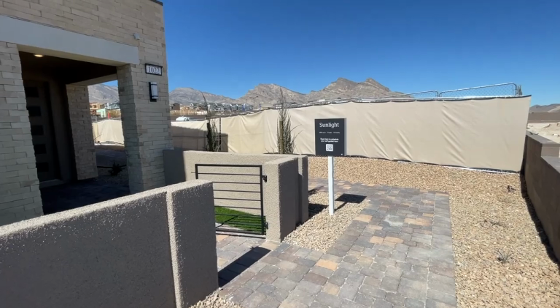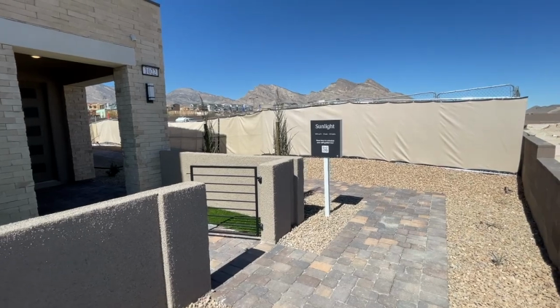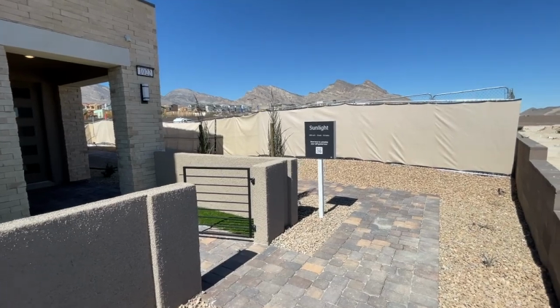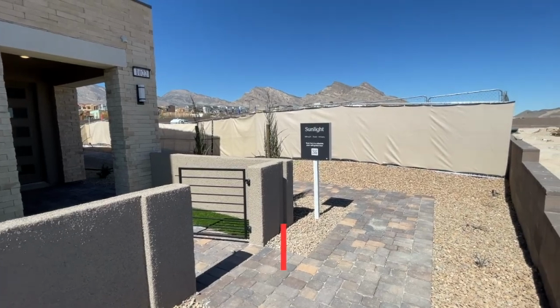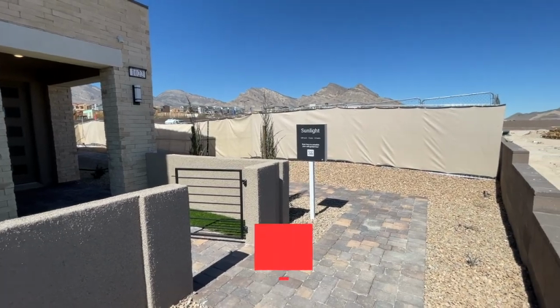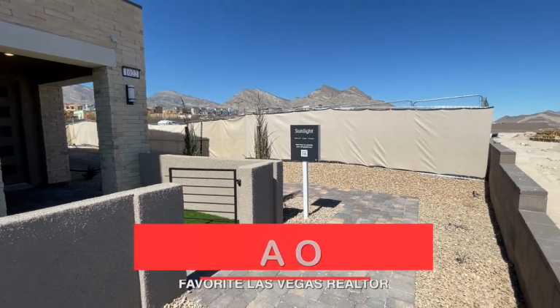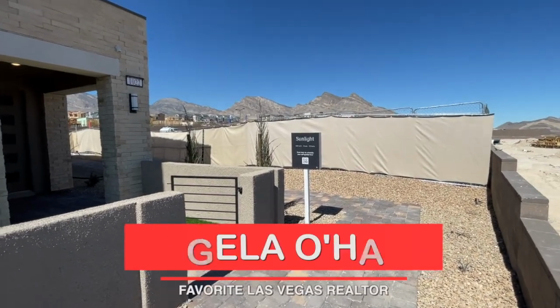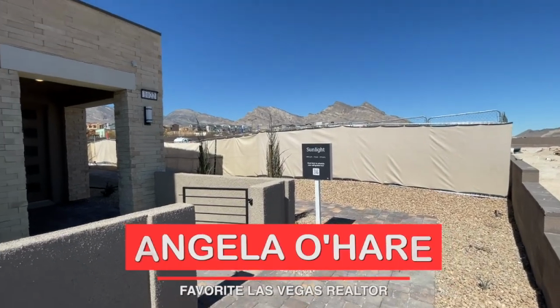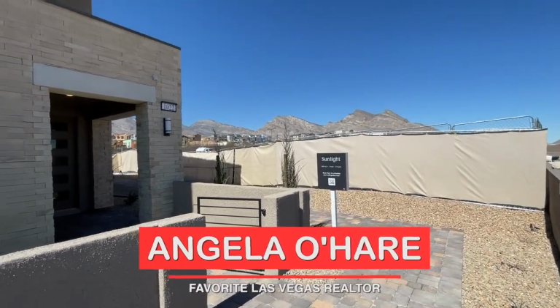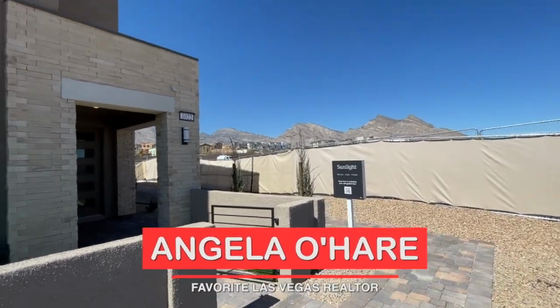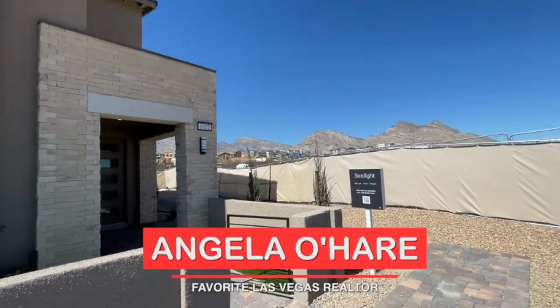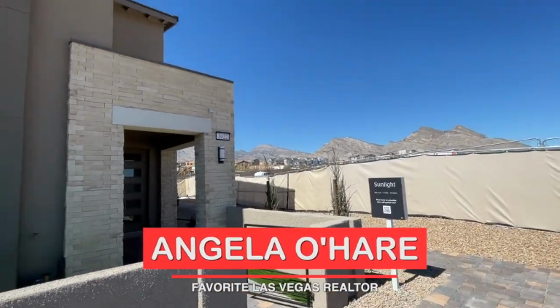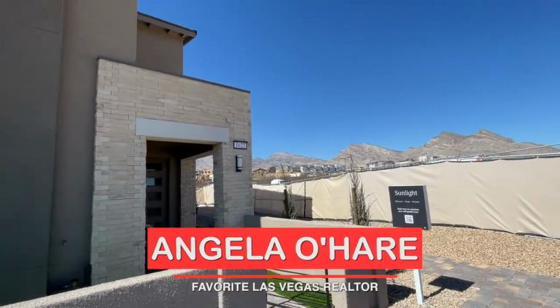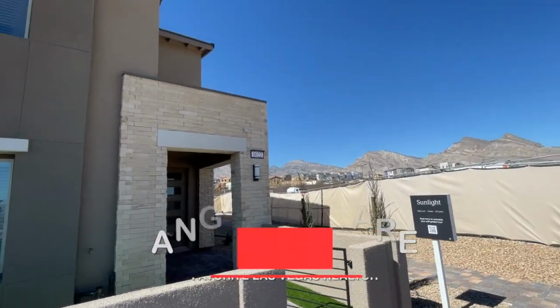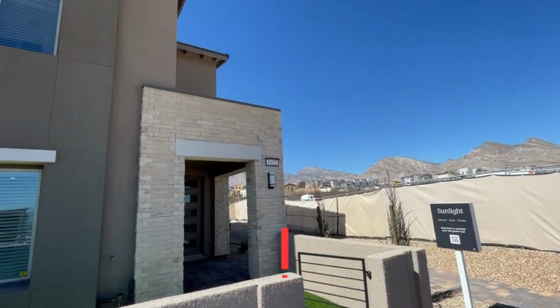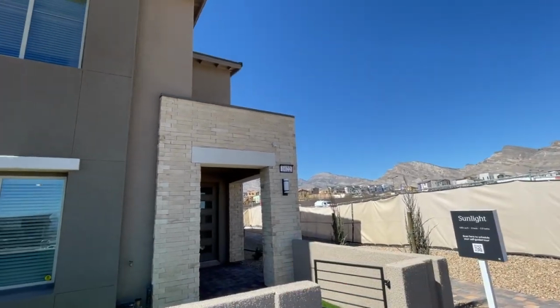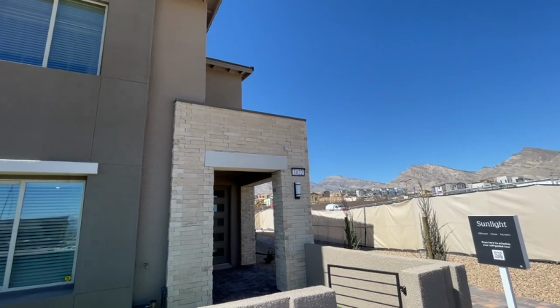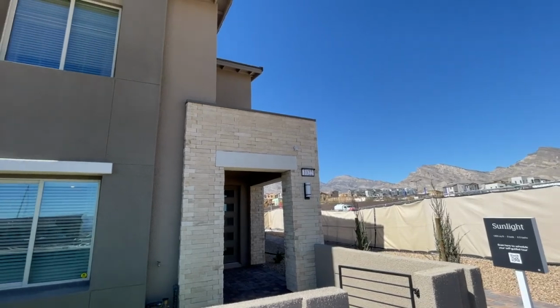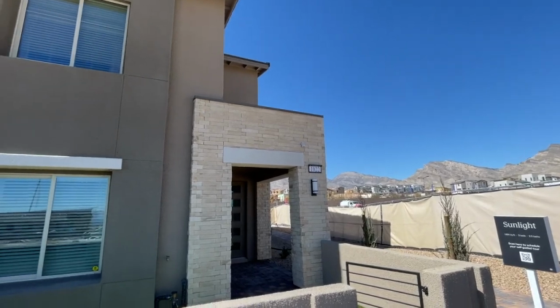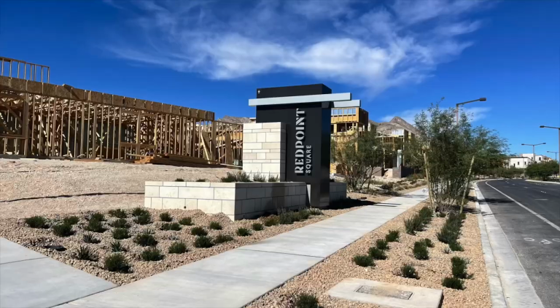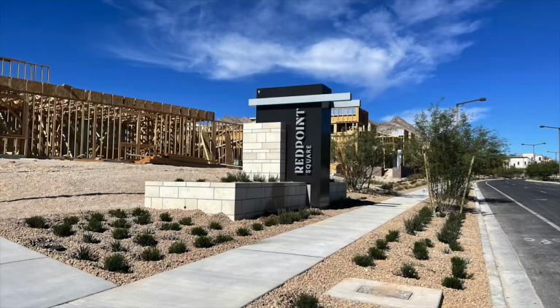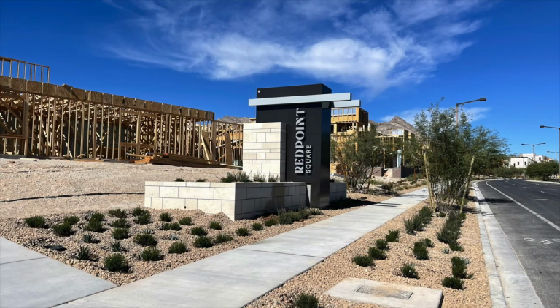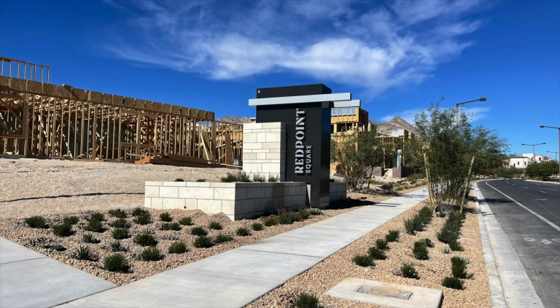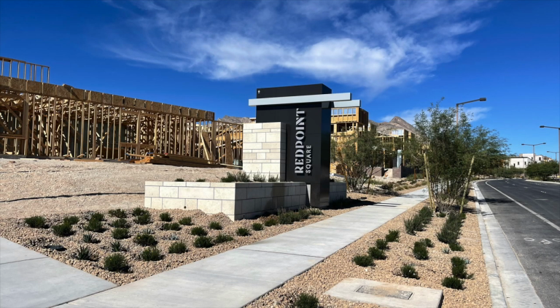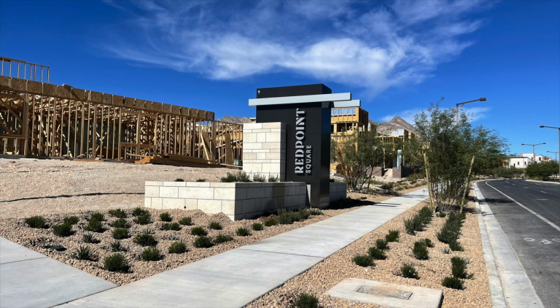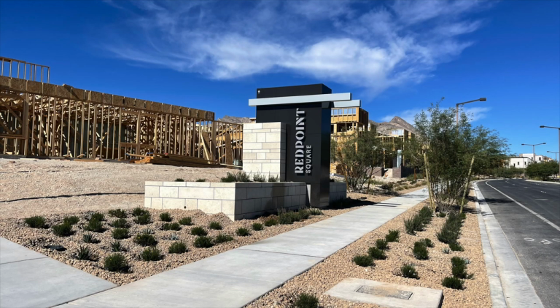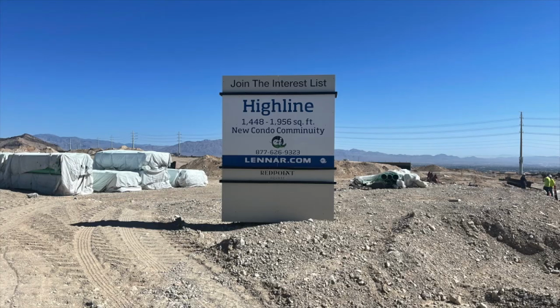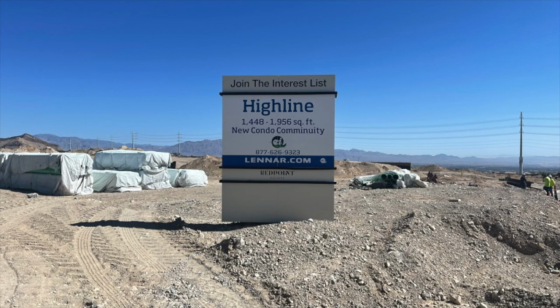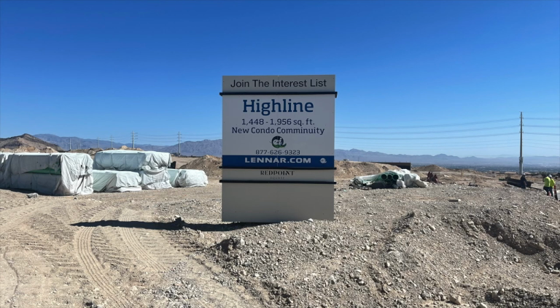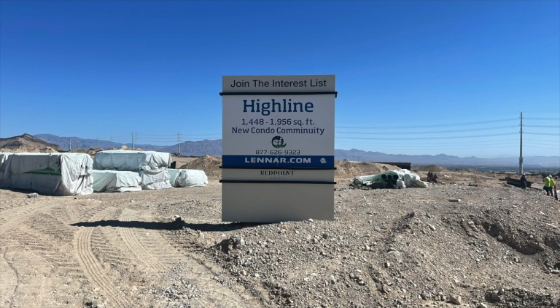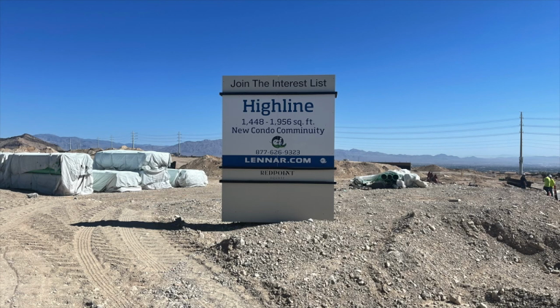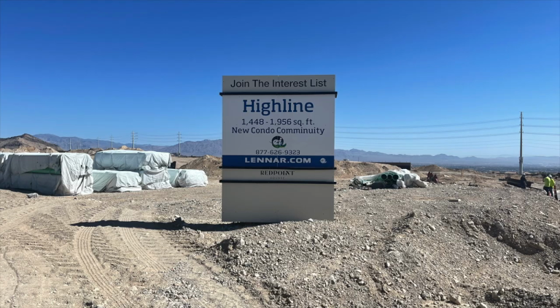Hey, hey everyone, Angela O'Hare here, your favorite Las Vegas realtor. Today I'm over here in the Red Point Square Village checking out these Lennar townhomes.